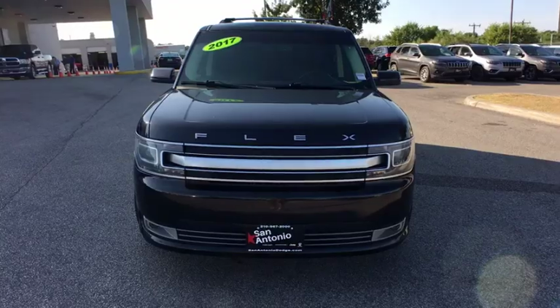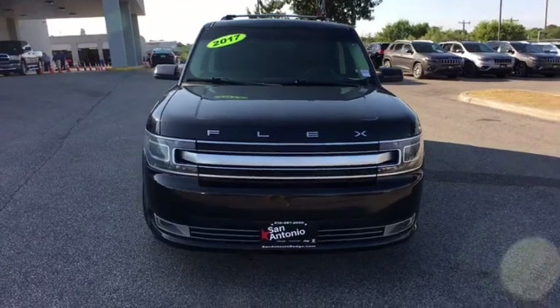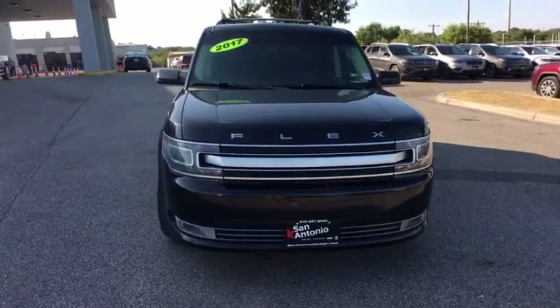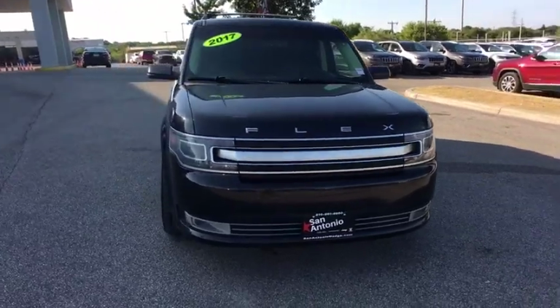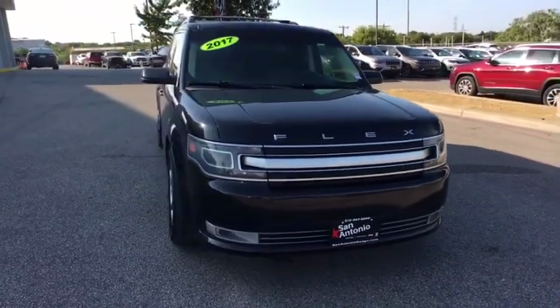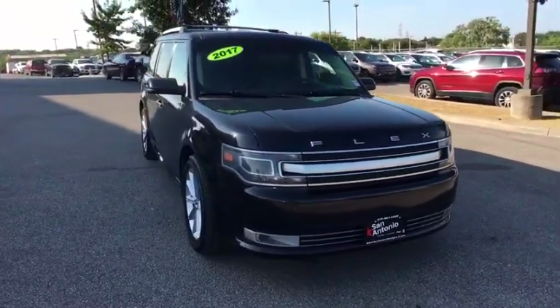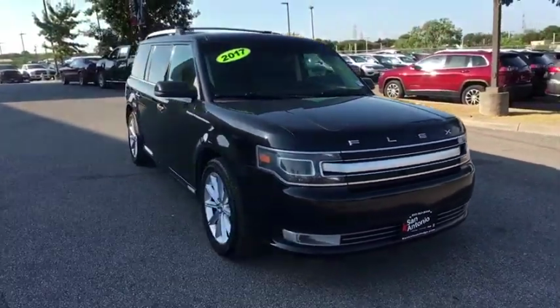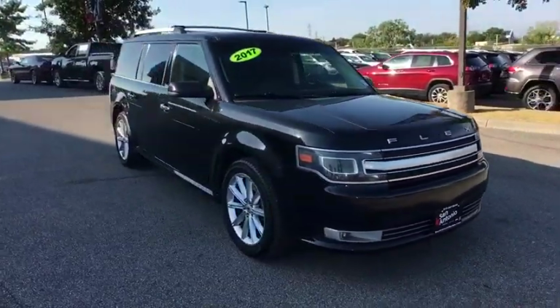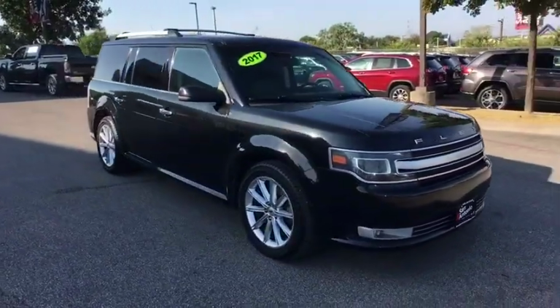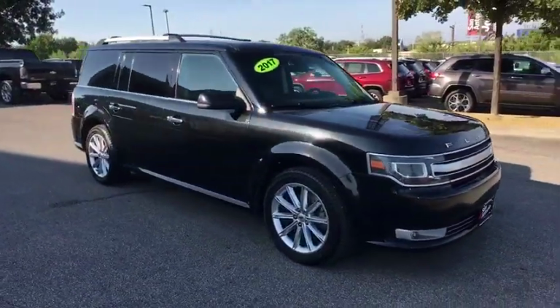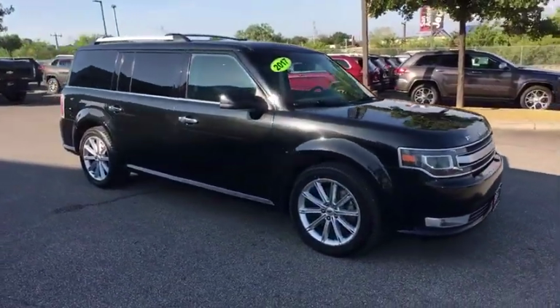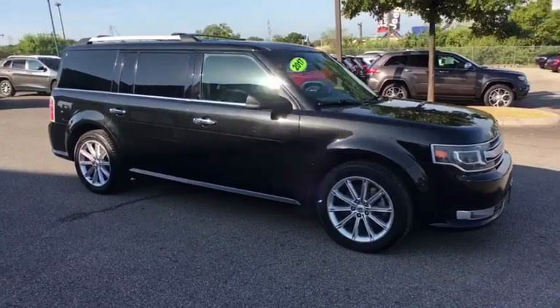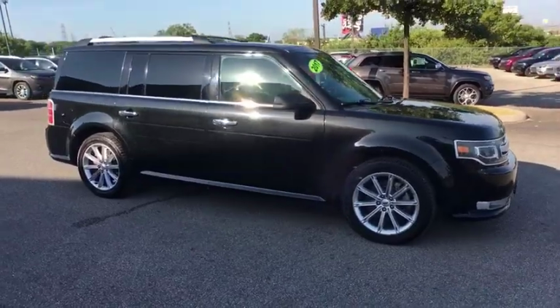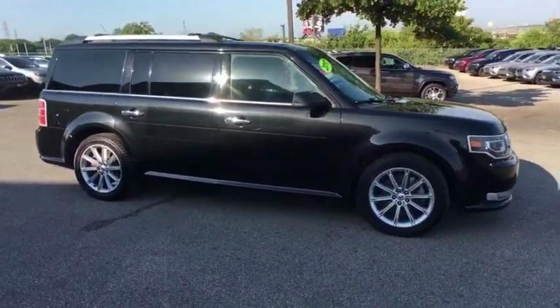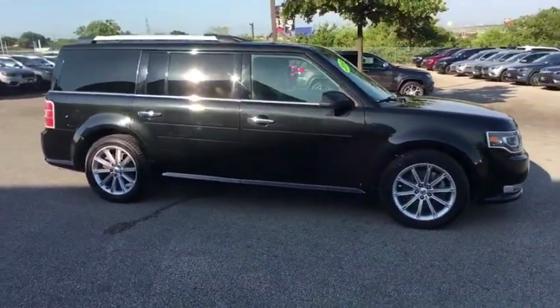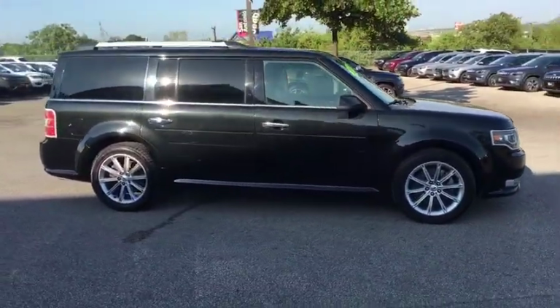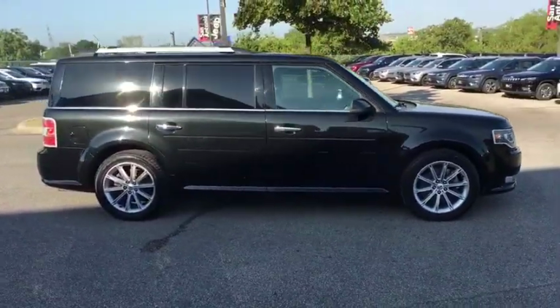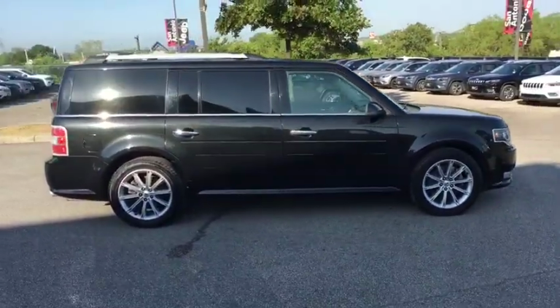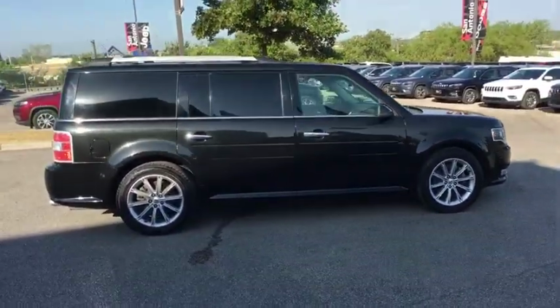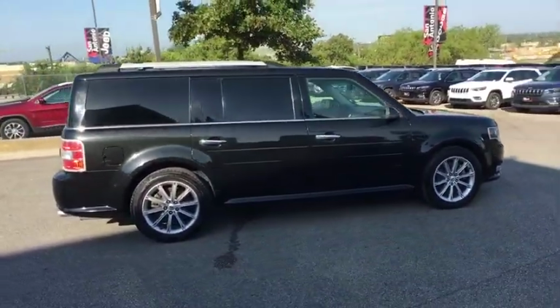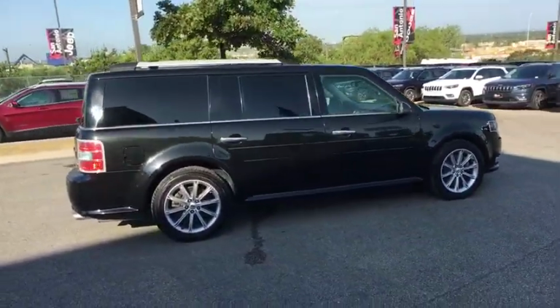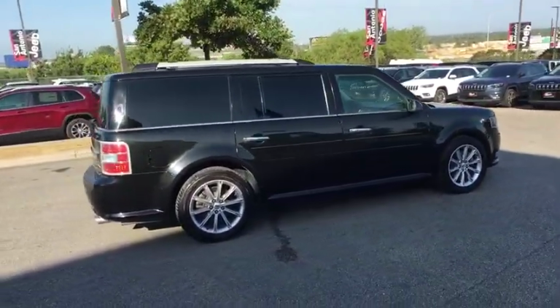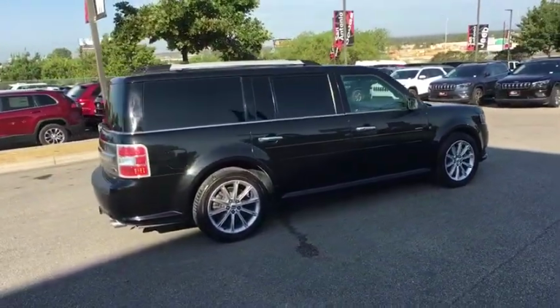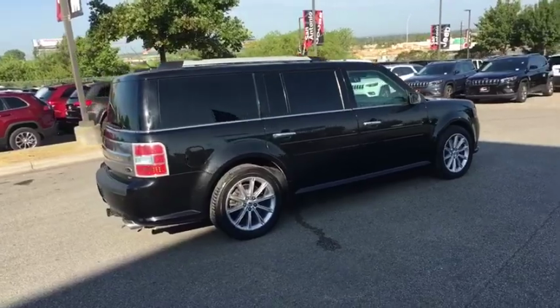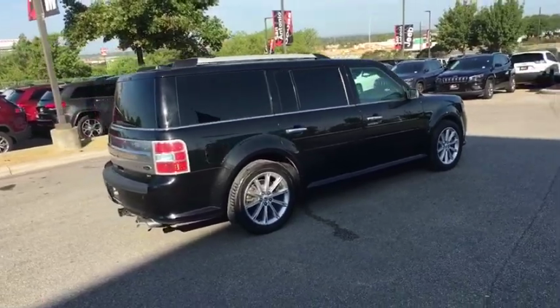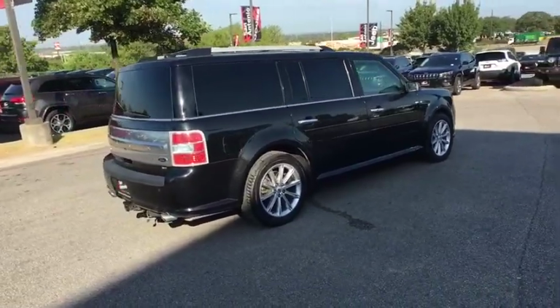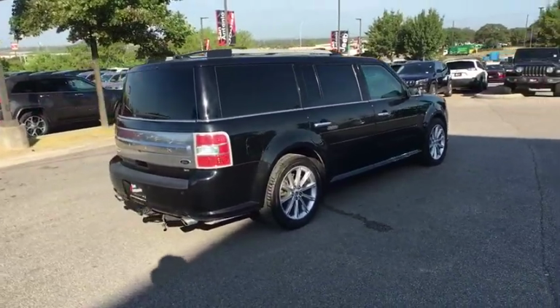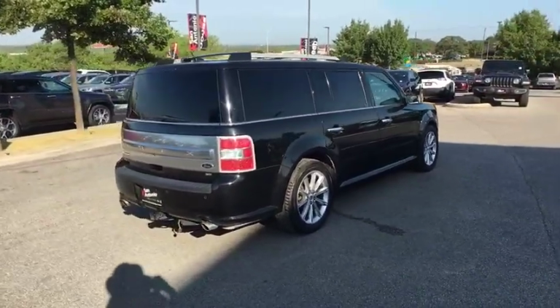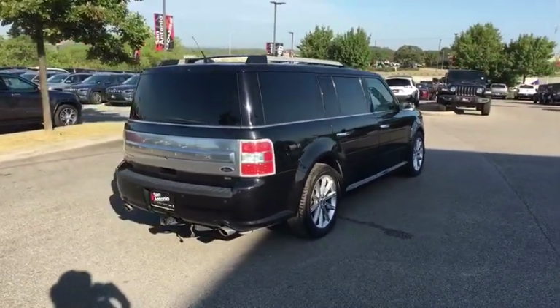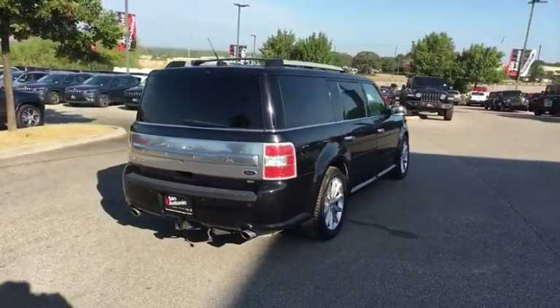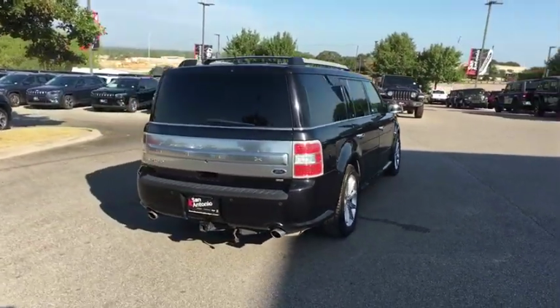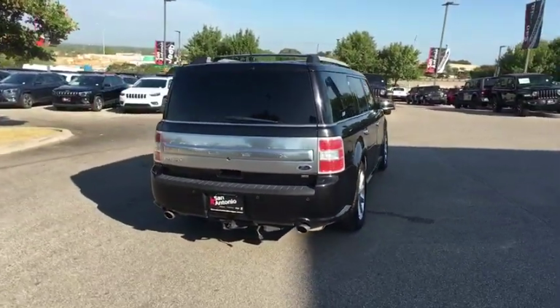We are pleased to show you the 2014 Ford Flex. Flex isn't just exciting to look at, it's exciting to drive. It hunkers down, puts a limit on lean. This vehicle has less than 140,000 miles.